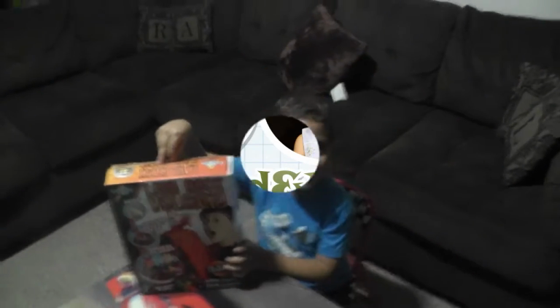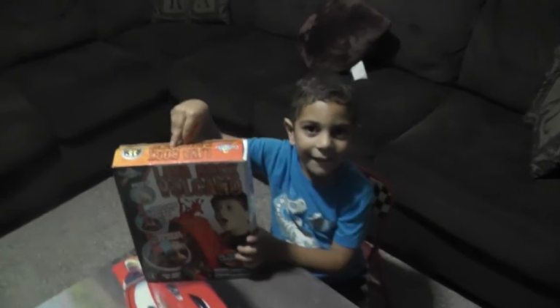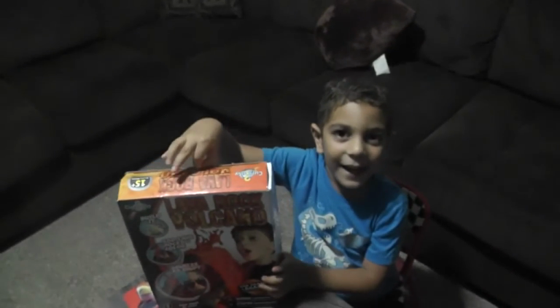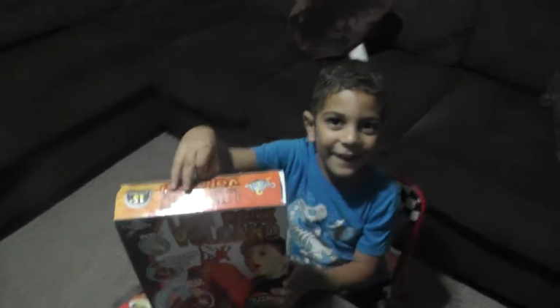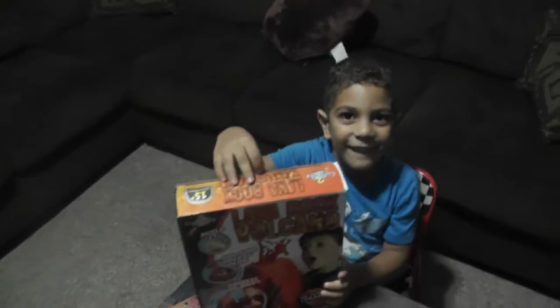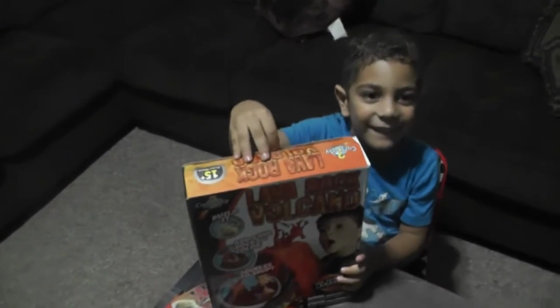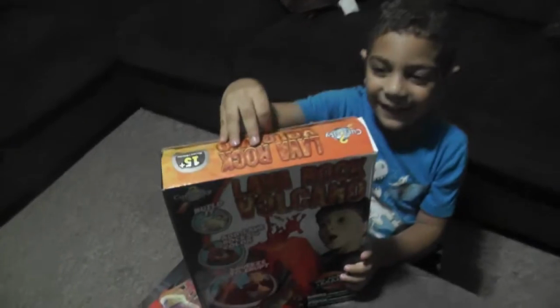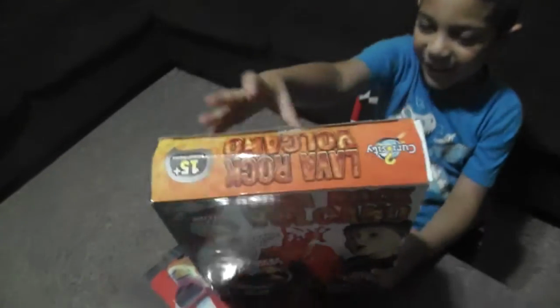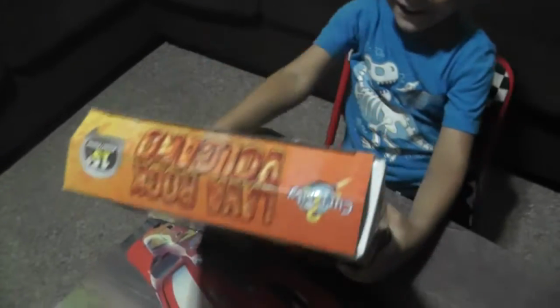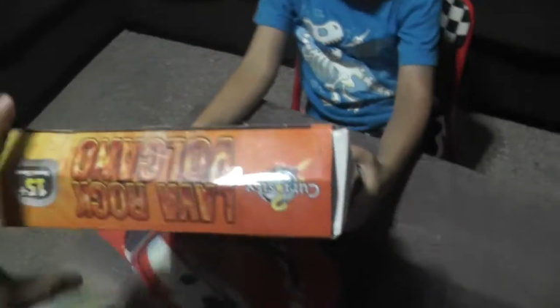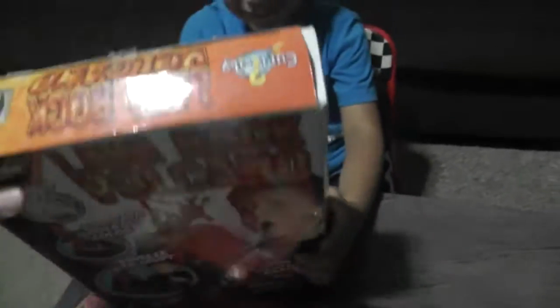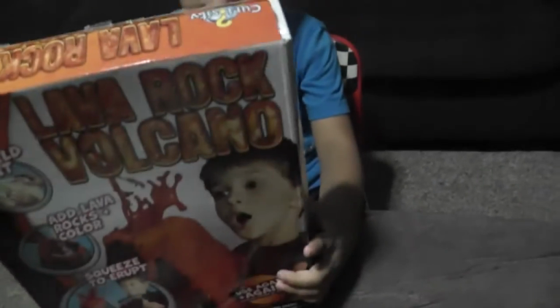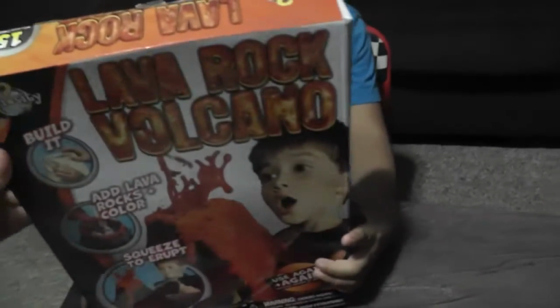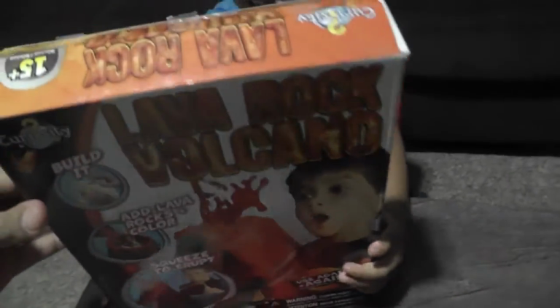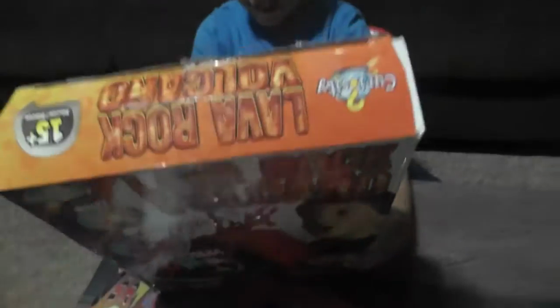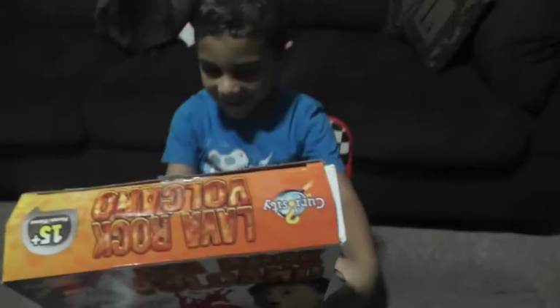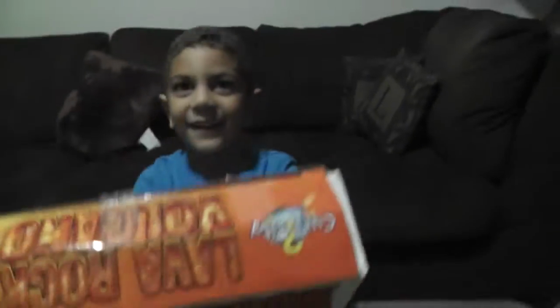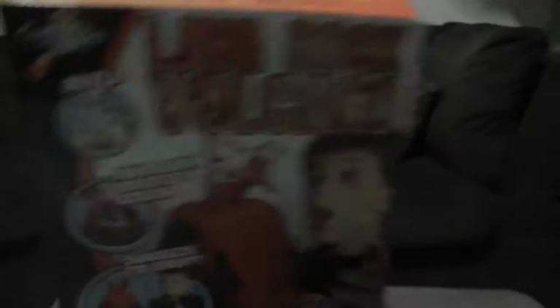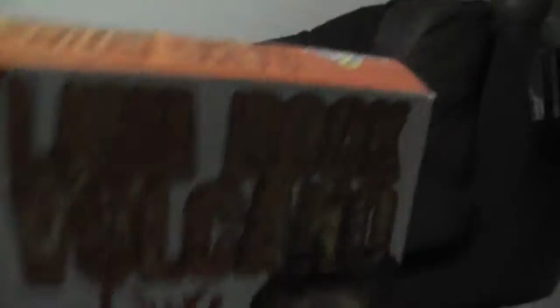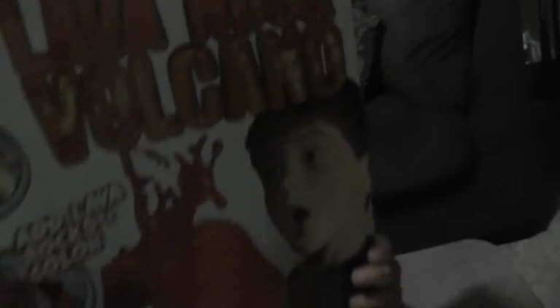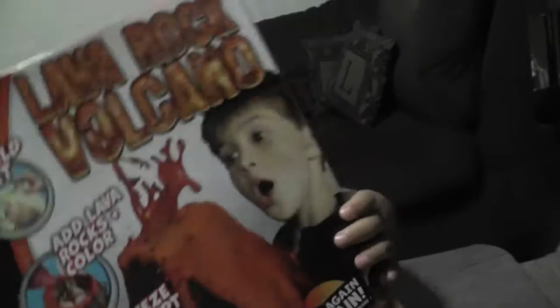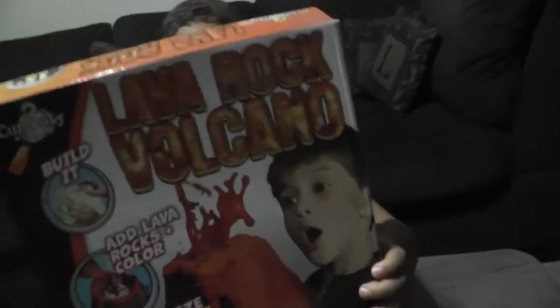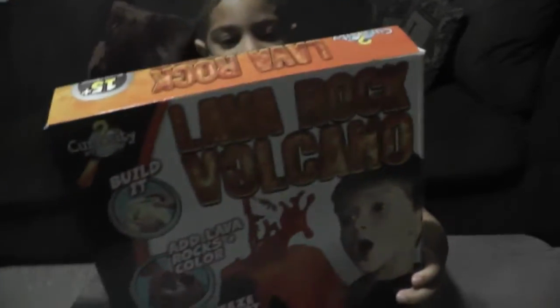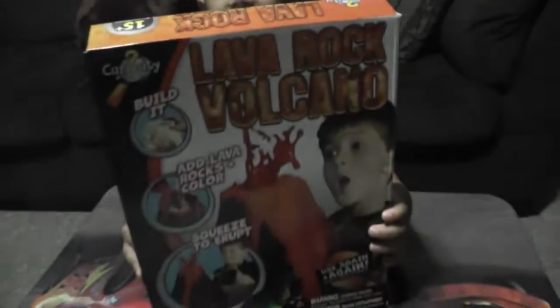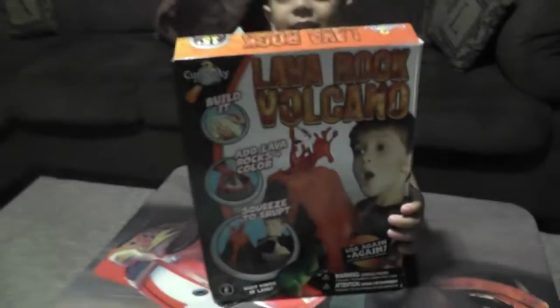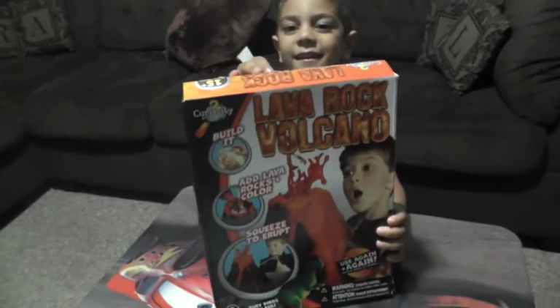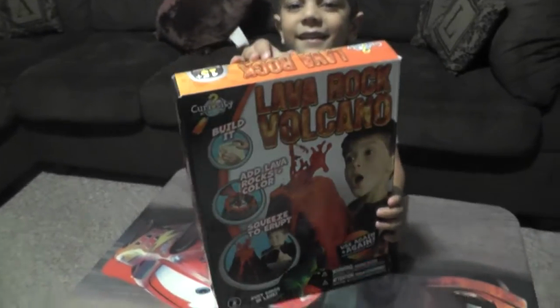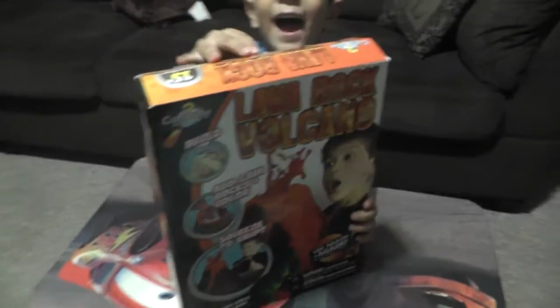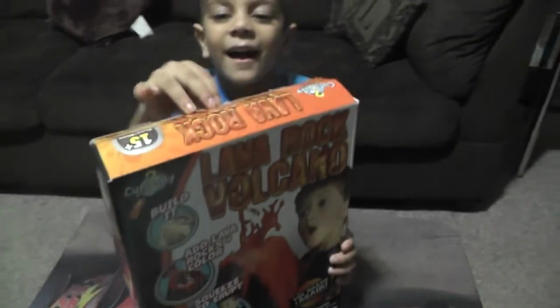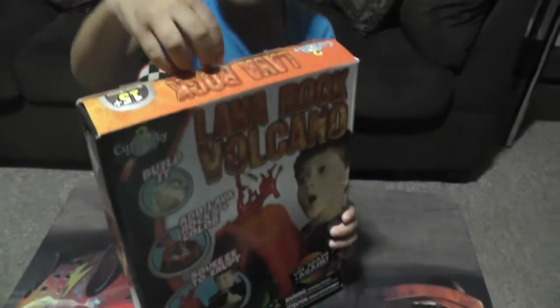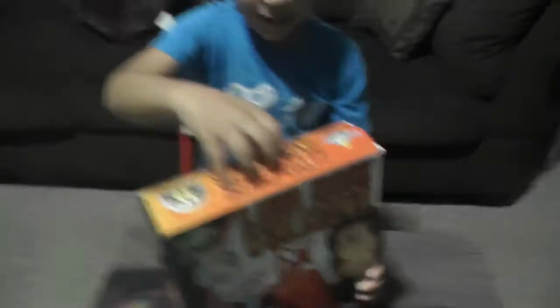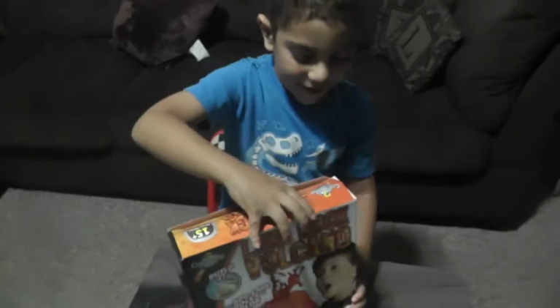Hello Ziesel. Hello. What do you have here? A volcano. It's a volcano game? Yeah. Can you show it to me? Nice. Are you gonna play with that today? Yeah. Alright, open it.